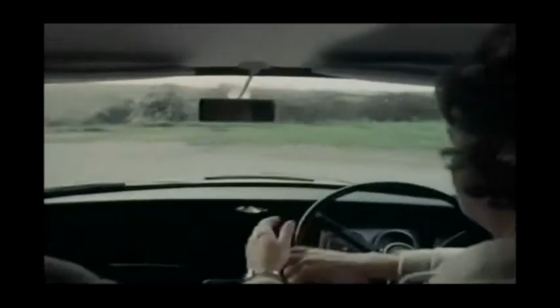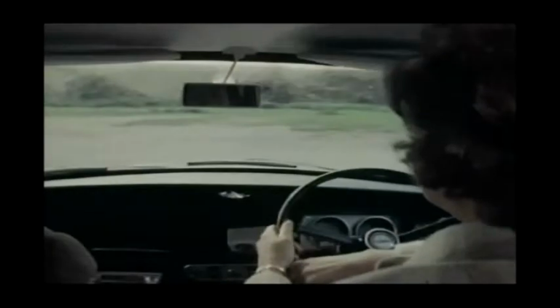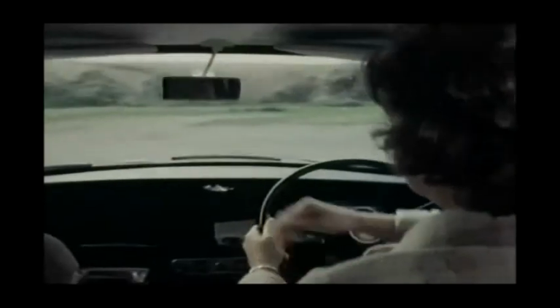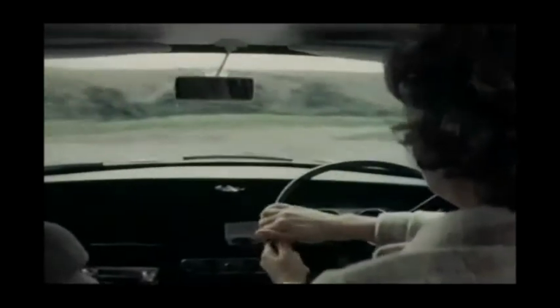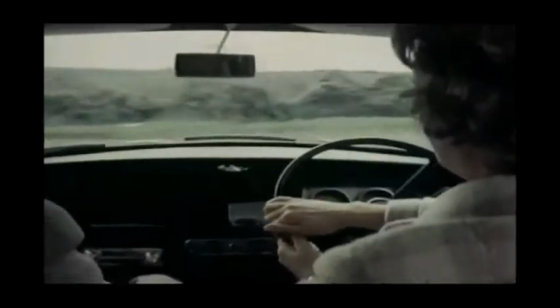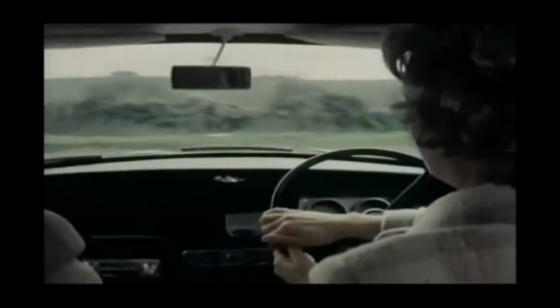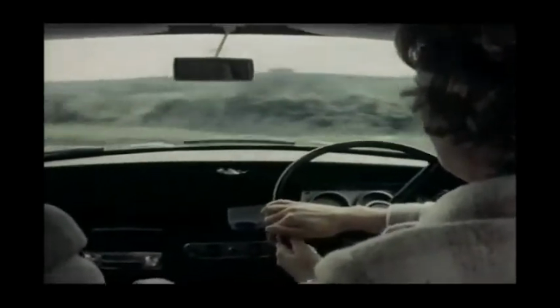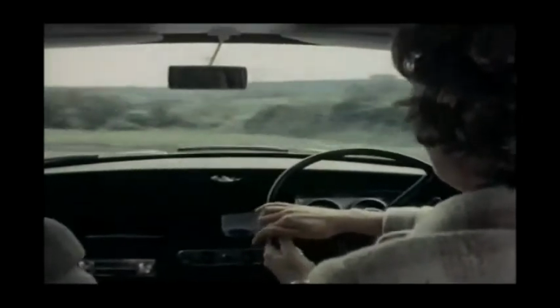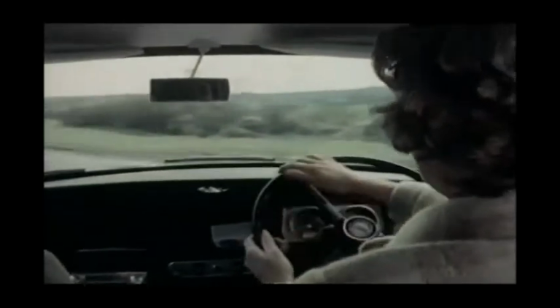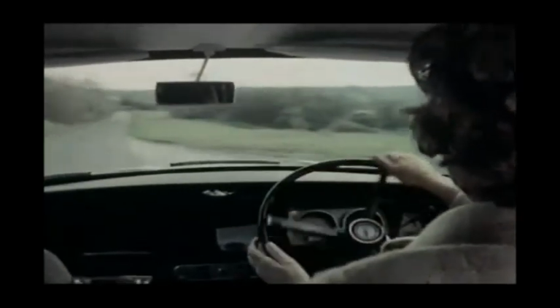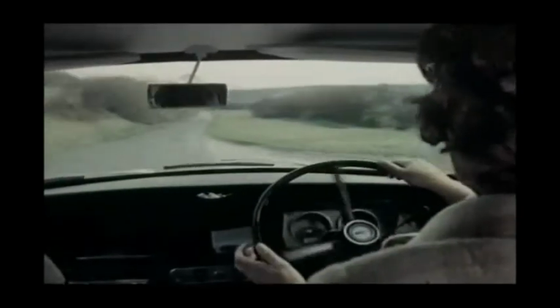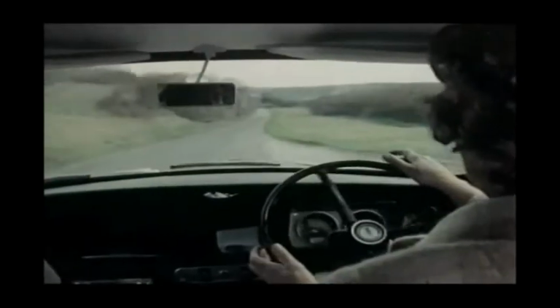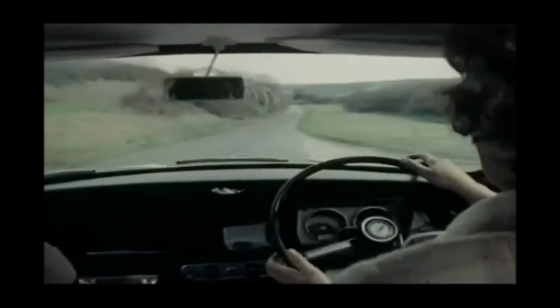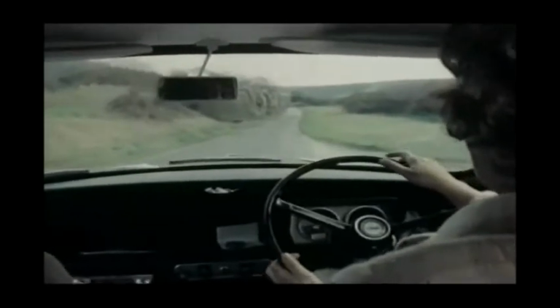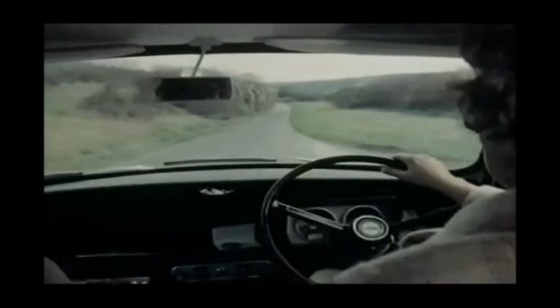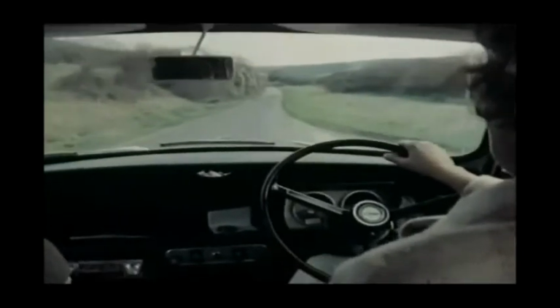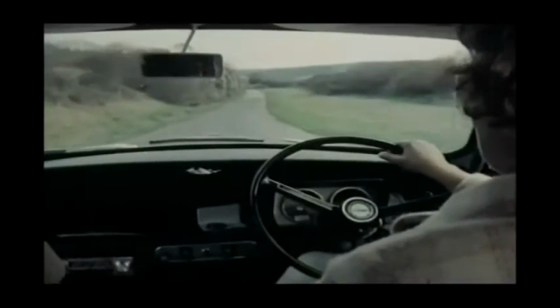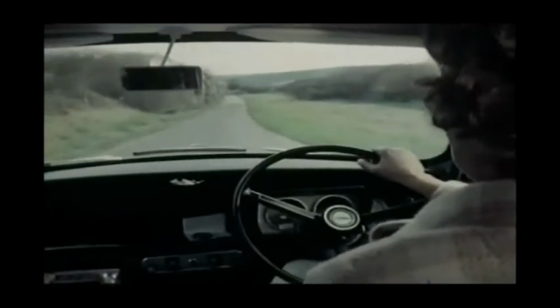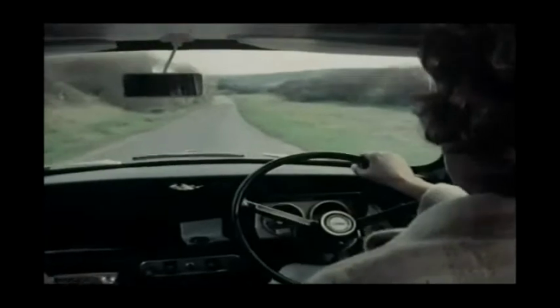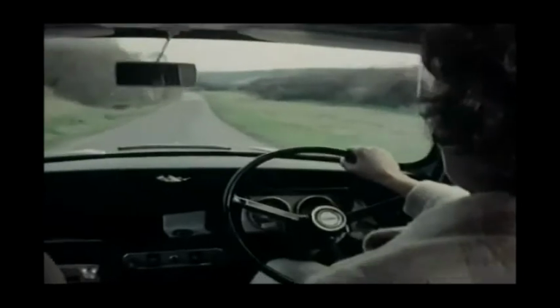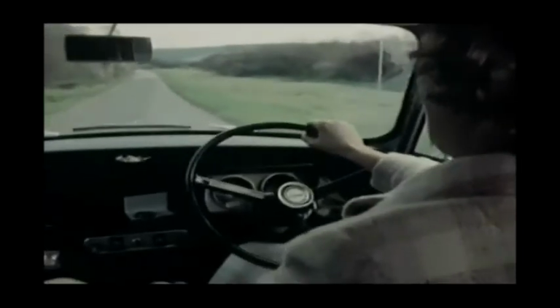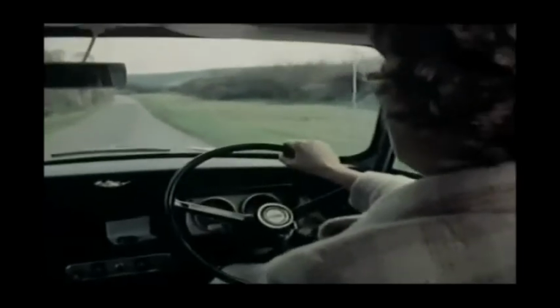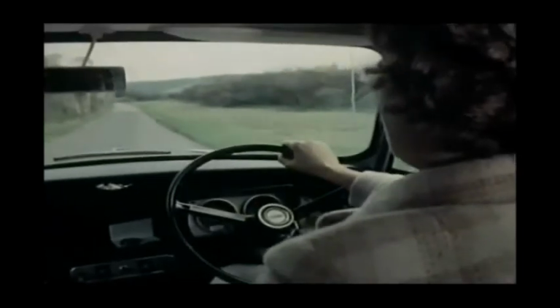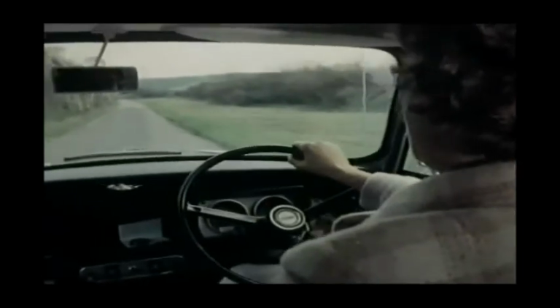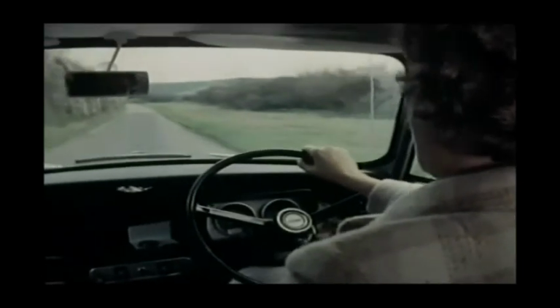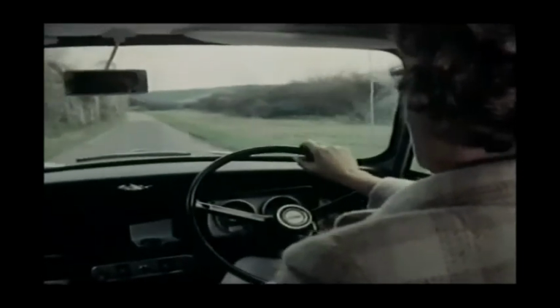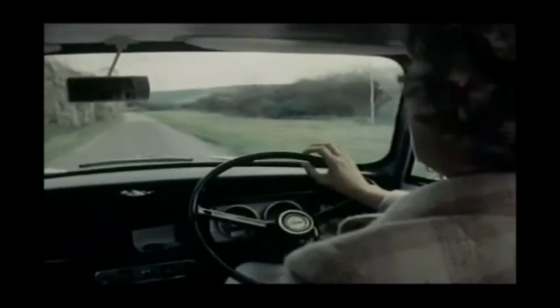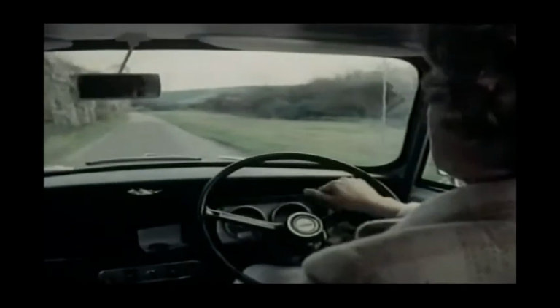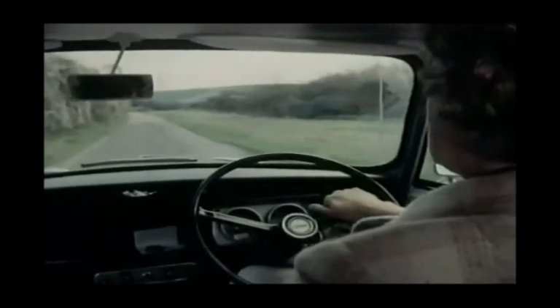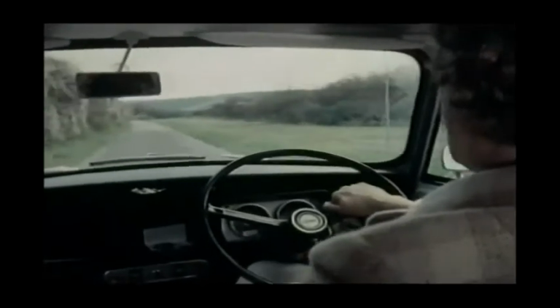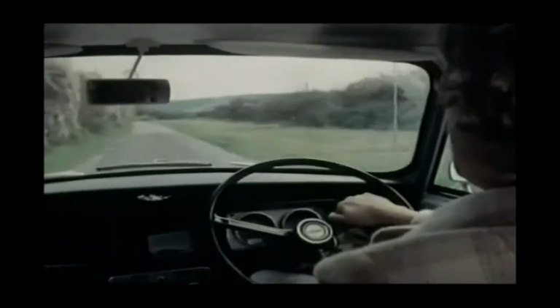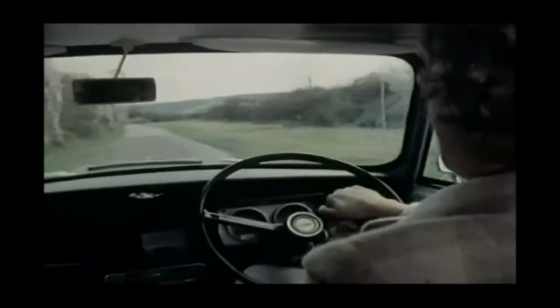It's a bad bend, isn't it? Going down this lane, we were doing about 20 mile an hour, maybe 20, 25 mile an hour. Done about 70 yards down.